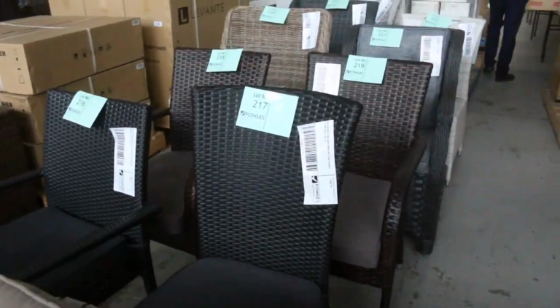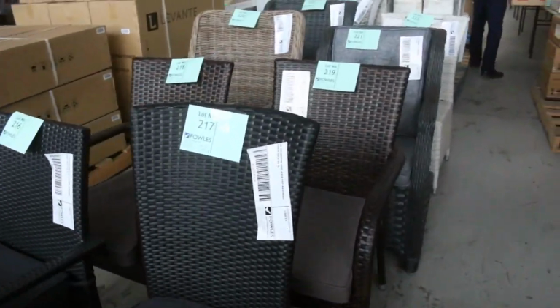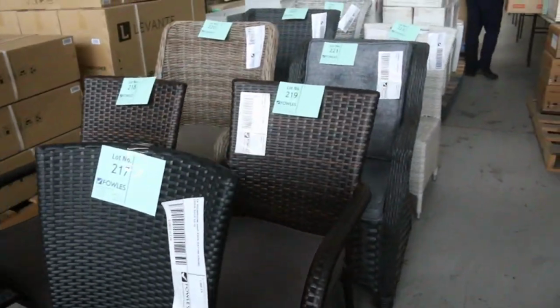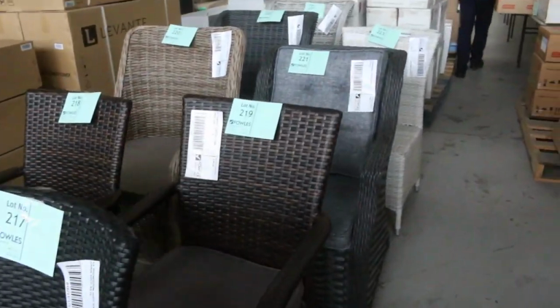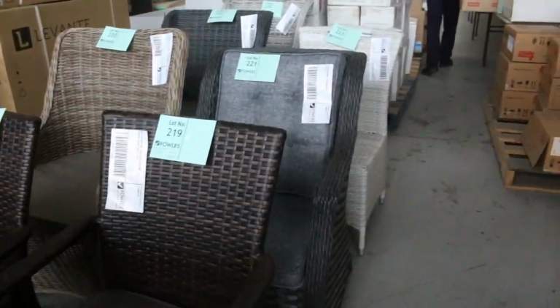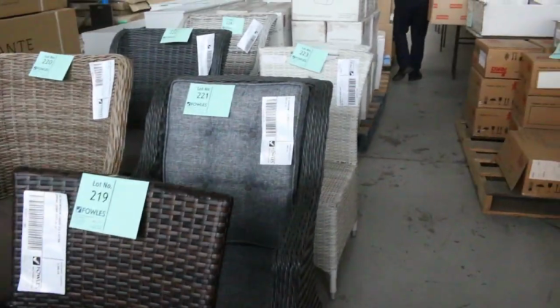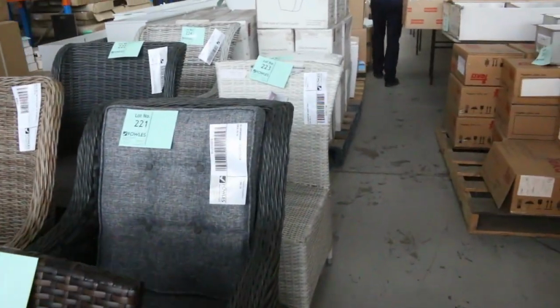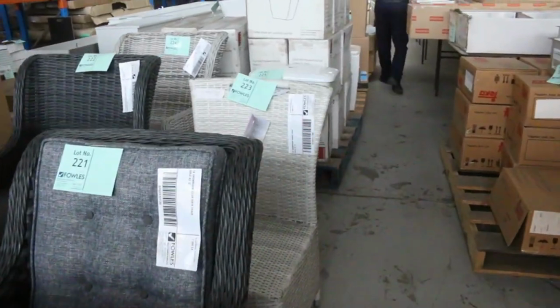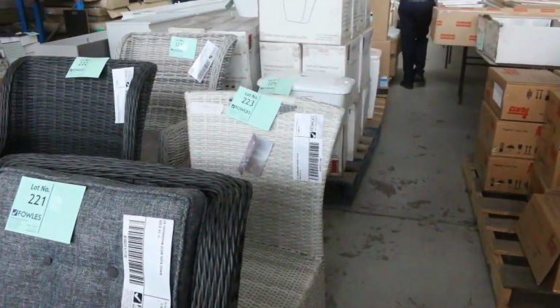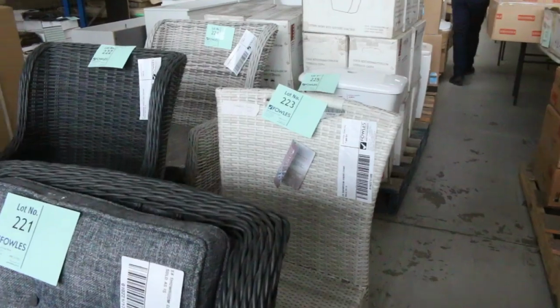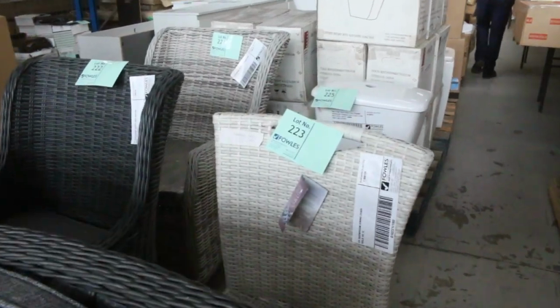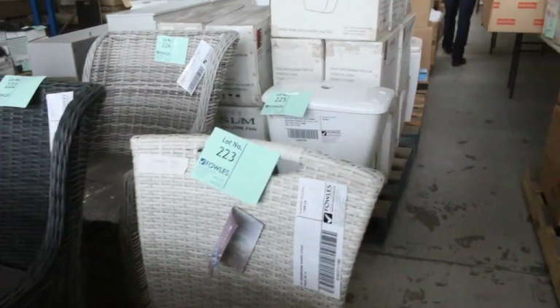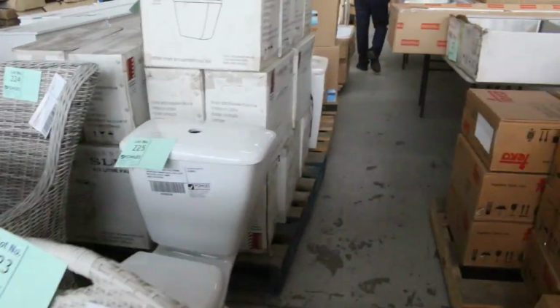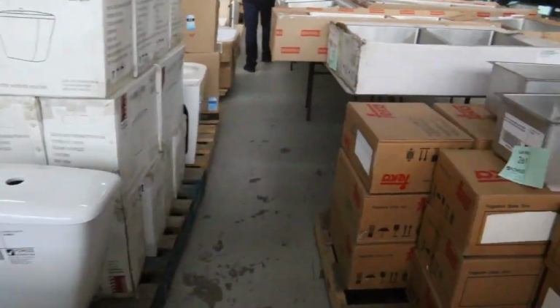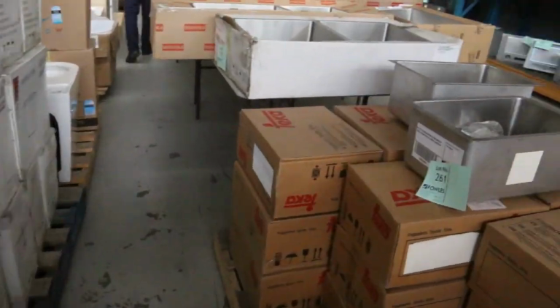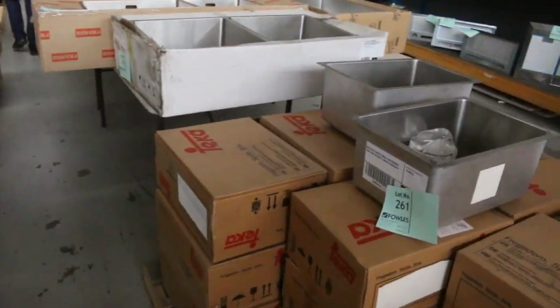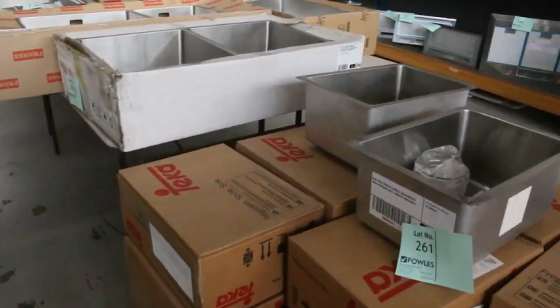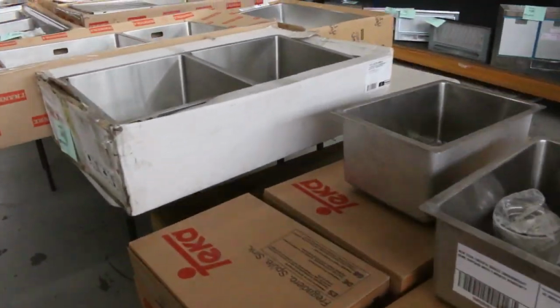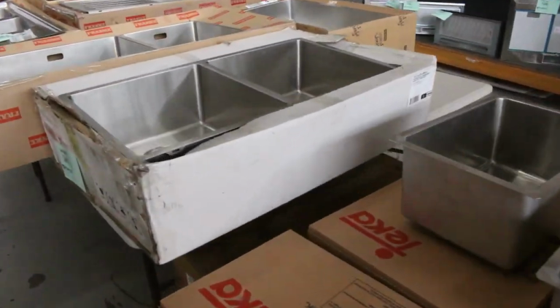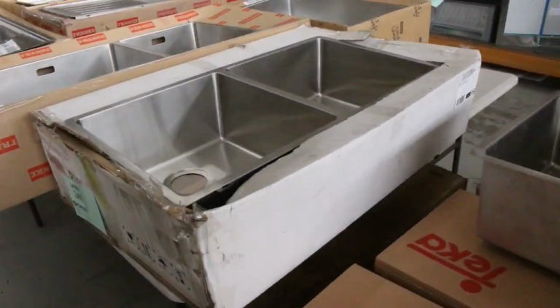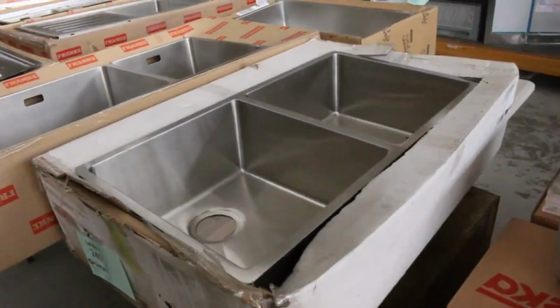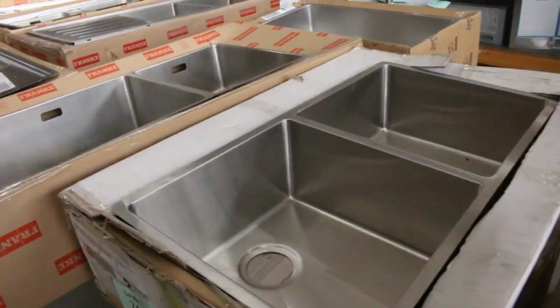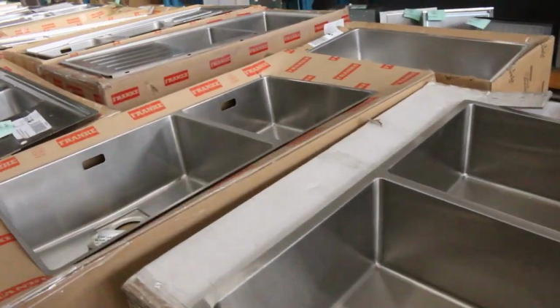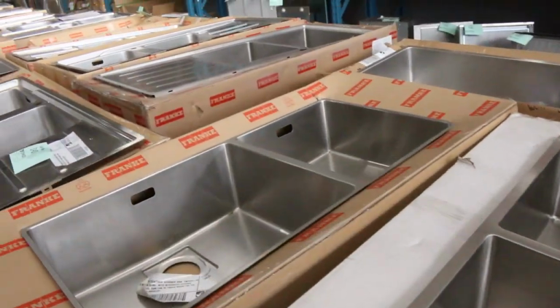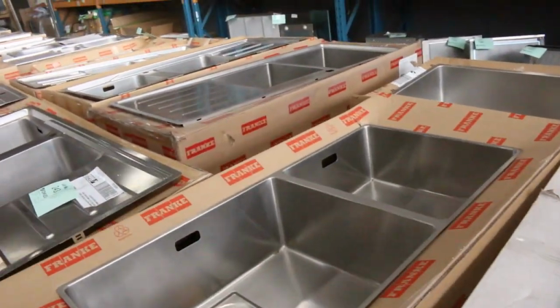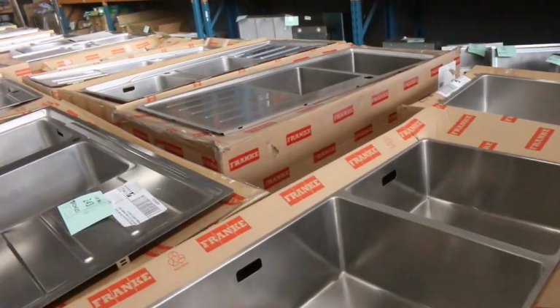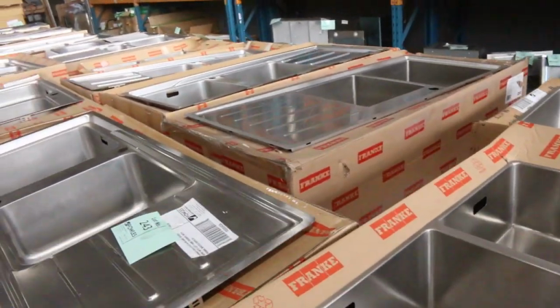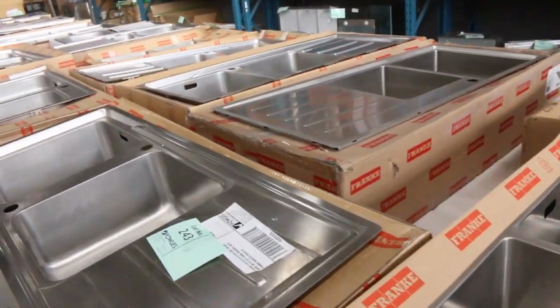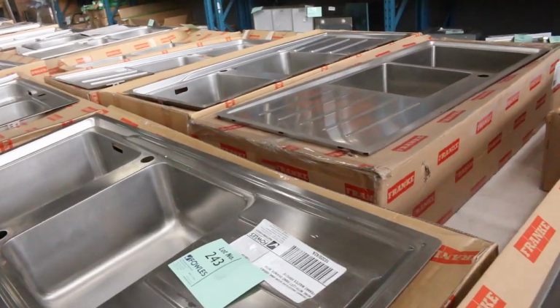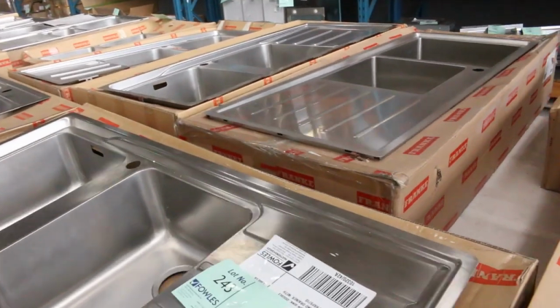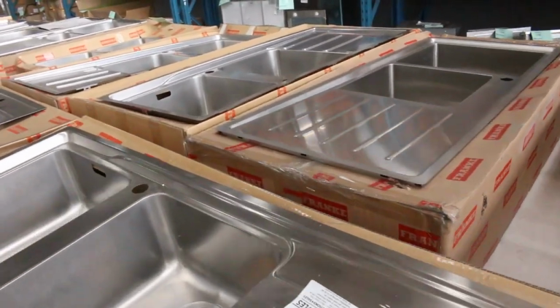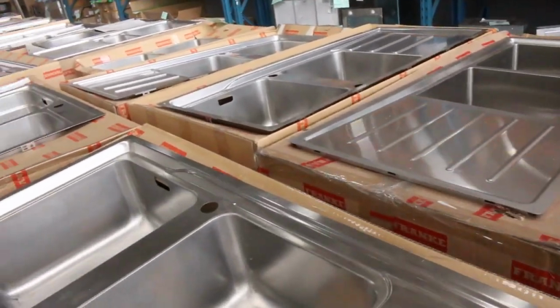Heaps of sinks — Frankie sinks — so there's more of them have come in, all different types. And then also we've got more vanities down the back here.